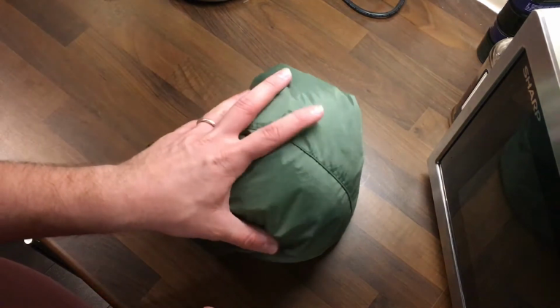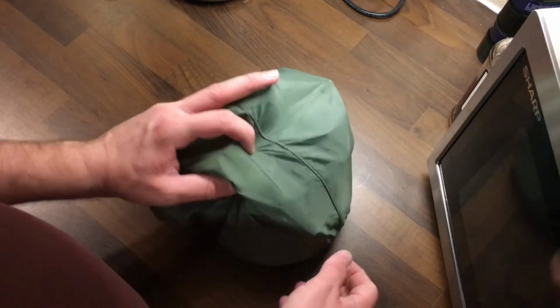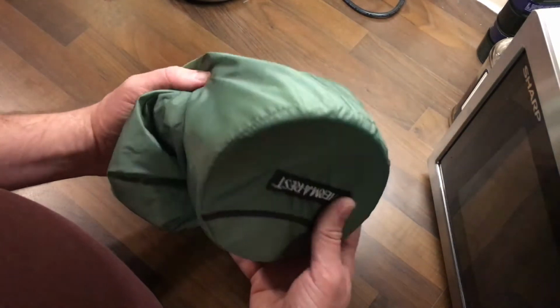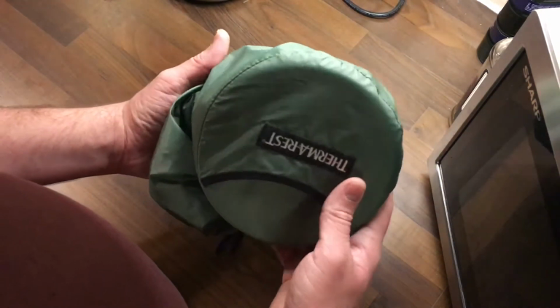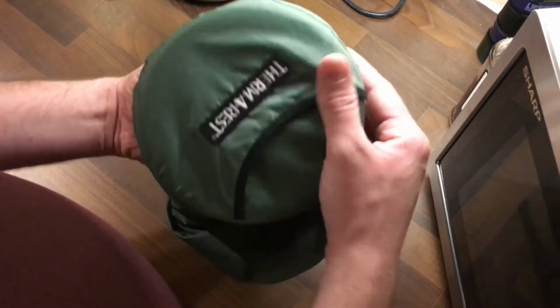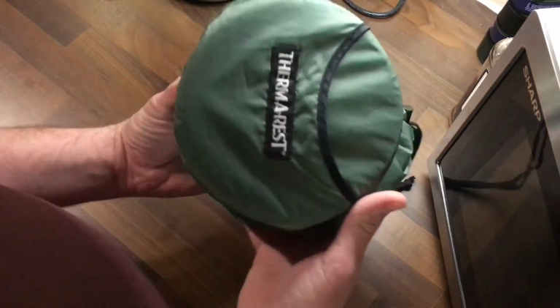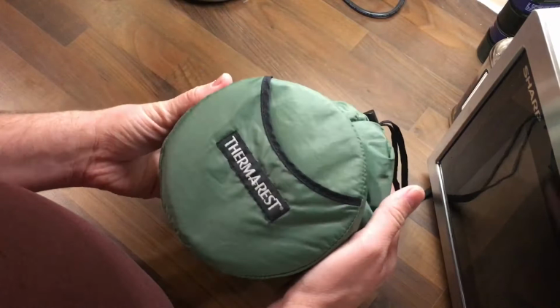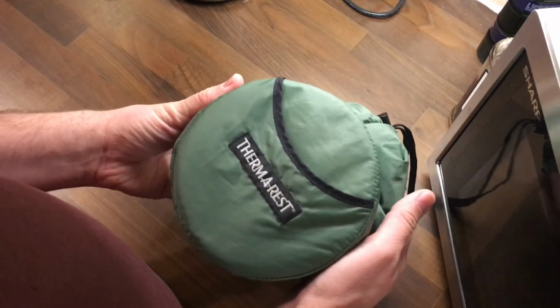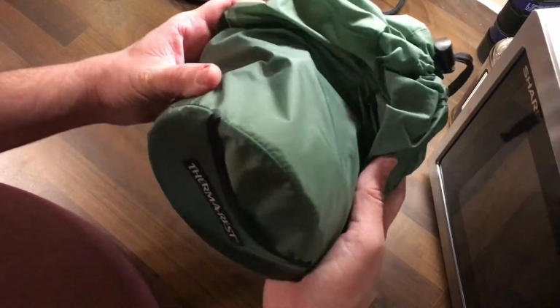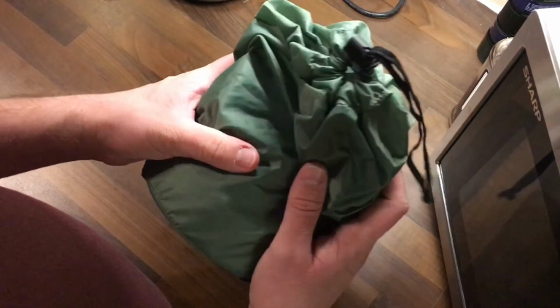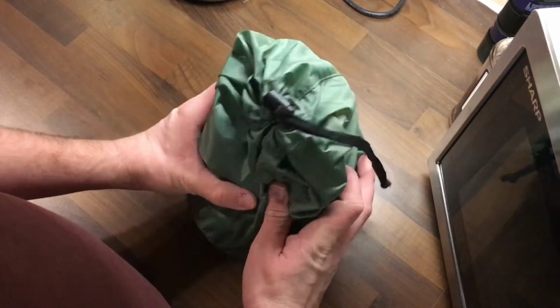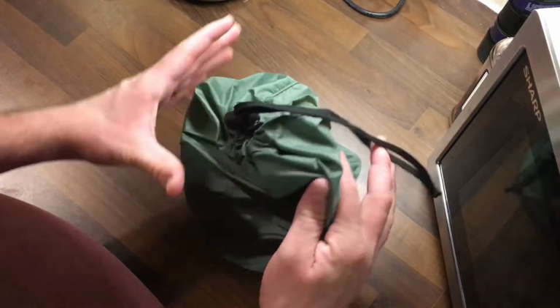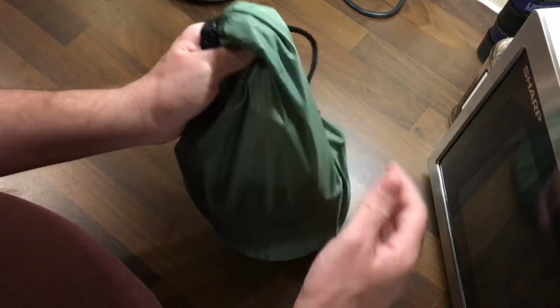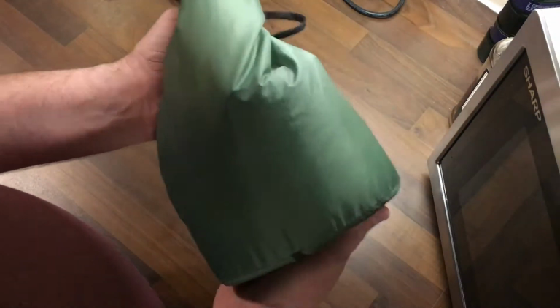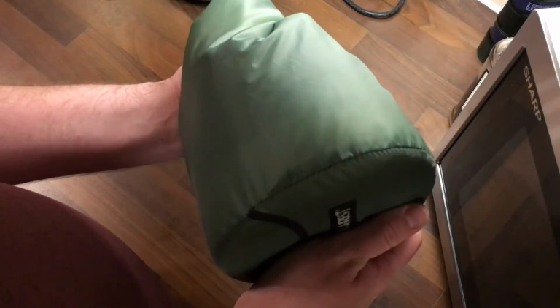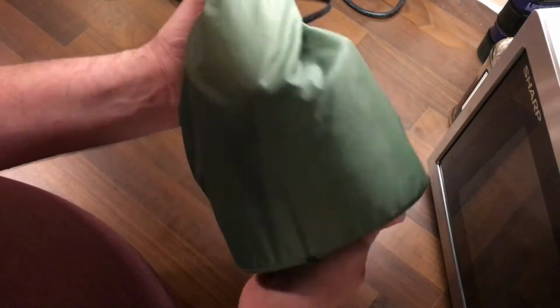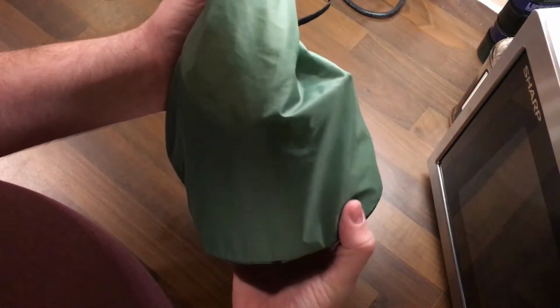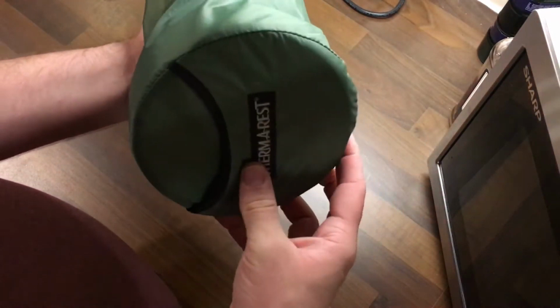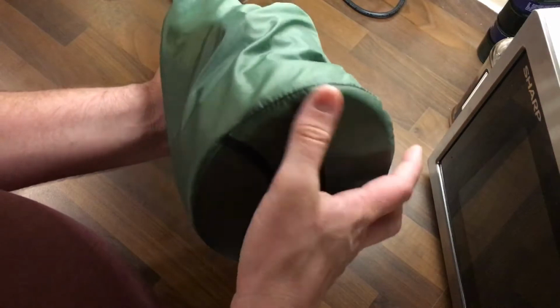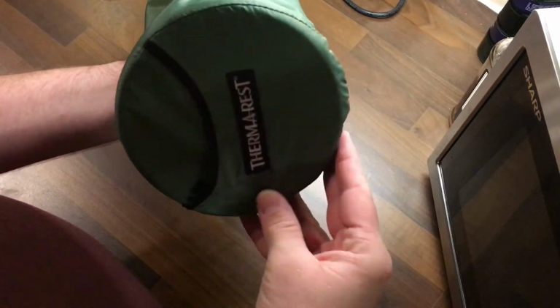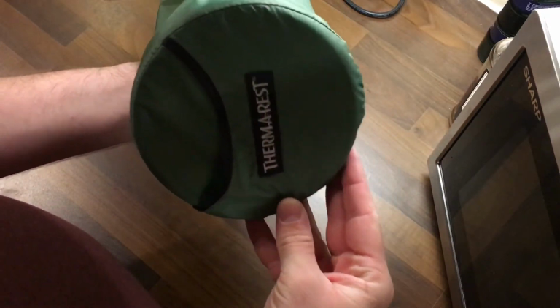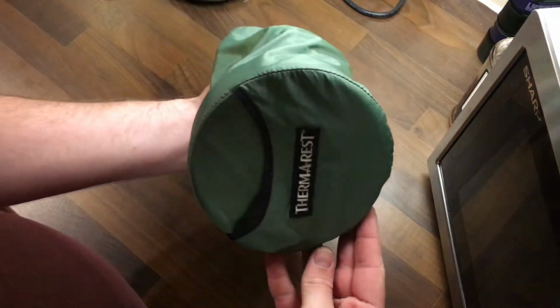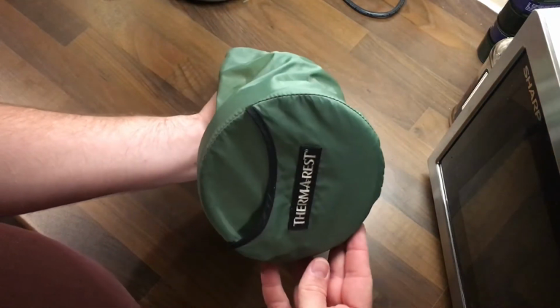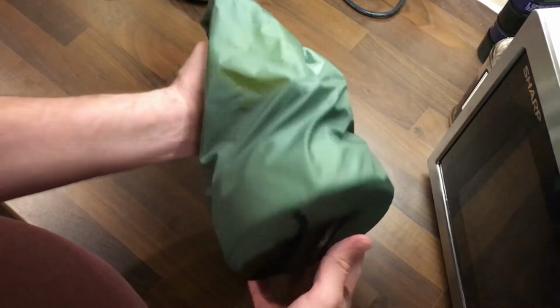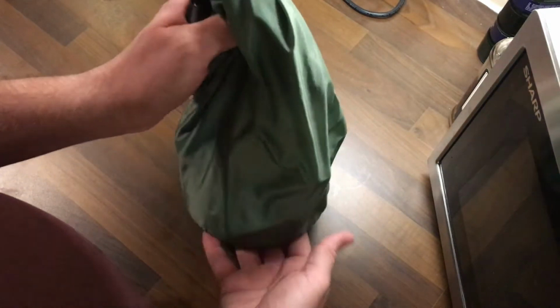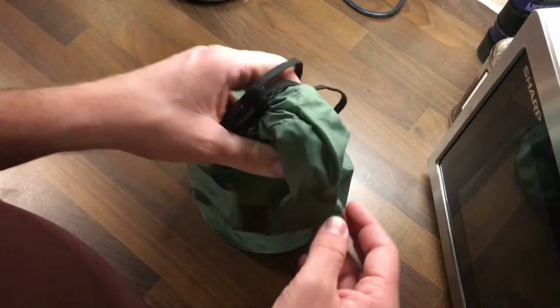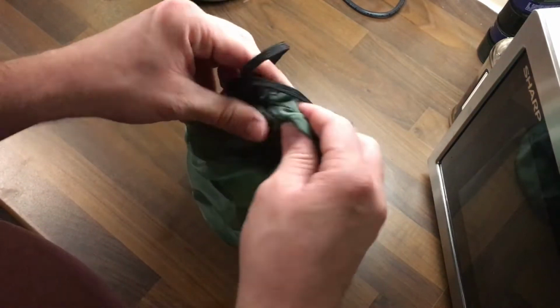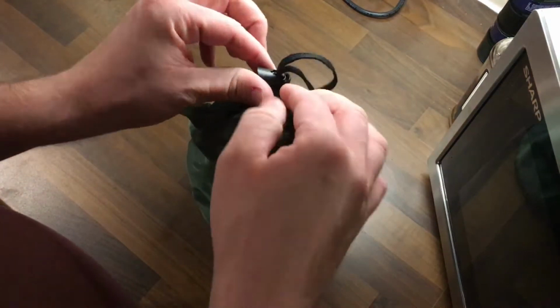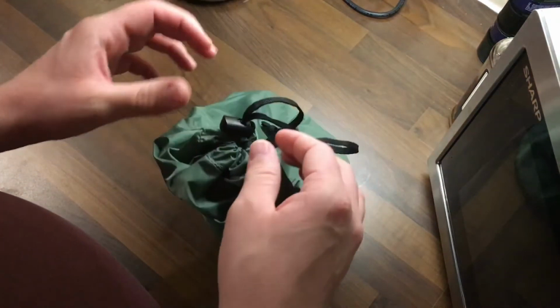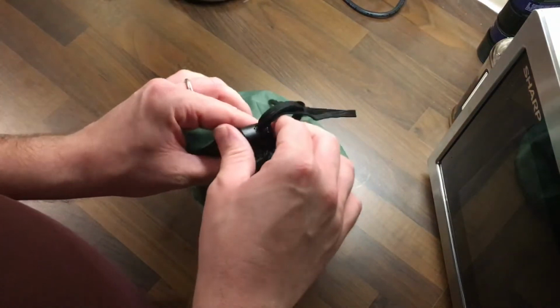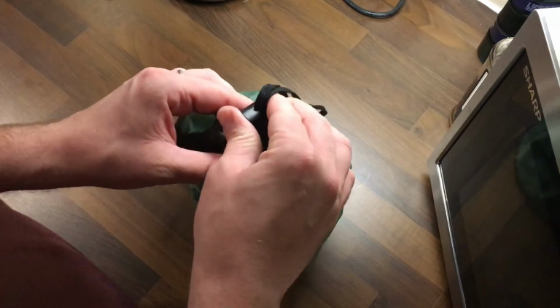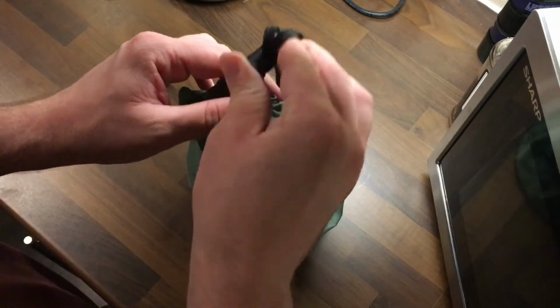Here we go. We have a Thermo Rest stuff sack — for a Thermo Rest I don't use anymore. I find it holds my kettle just right; the circumference is just right. So it's not a waterproof dry sack, but it works.